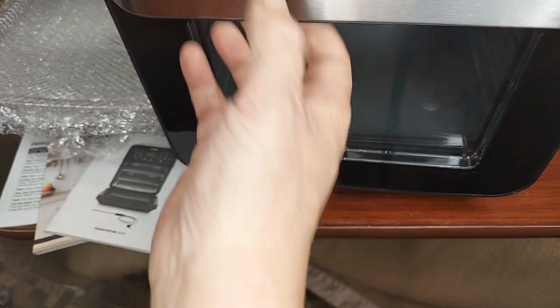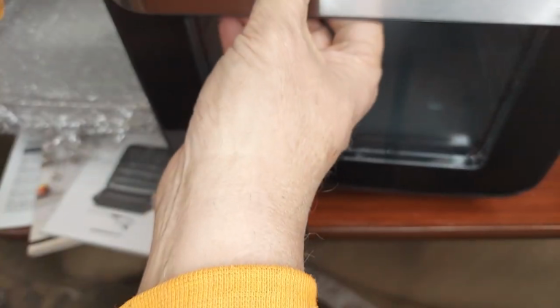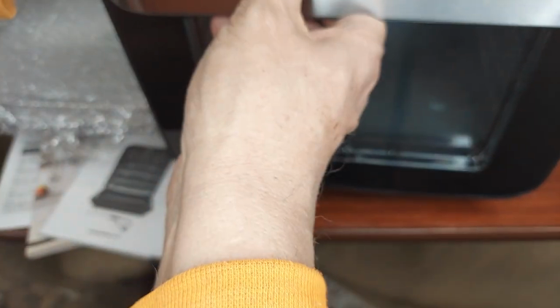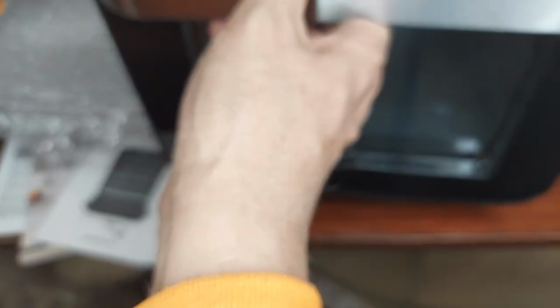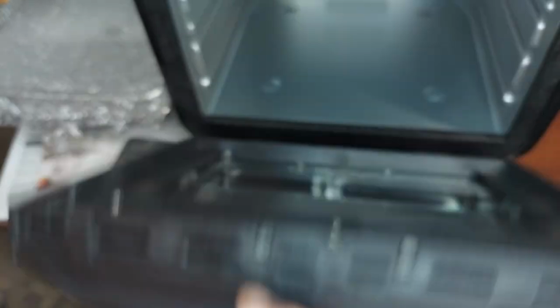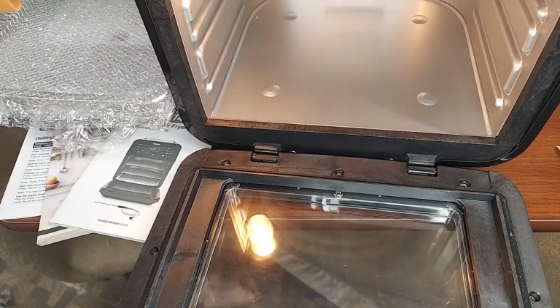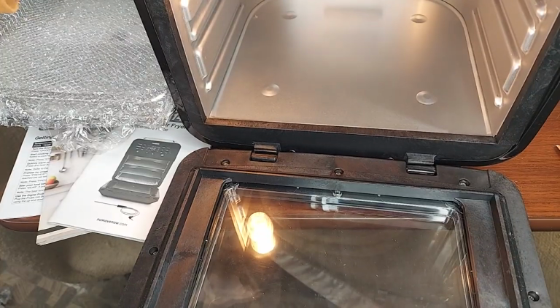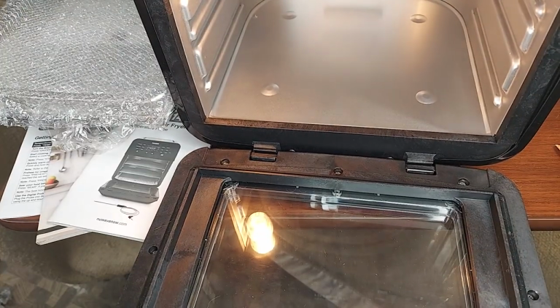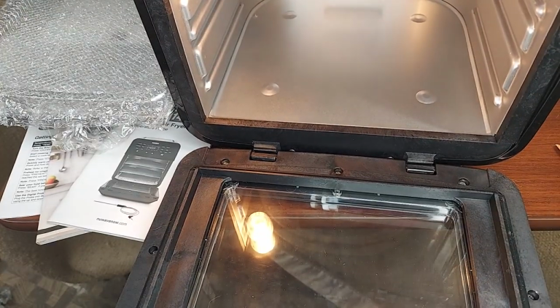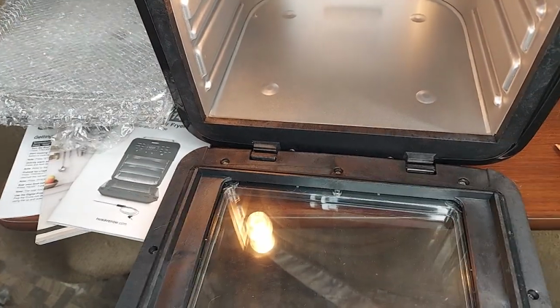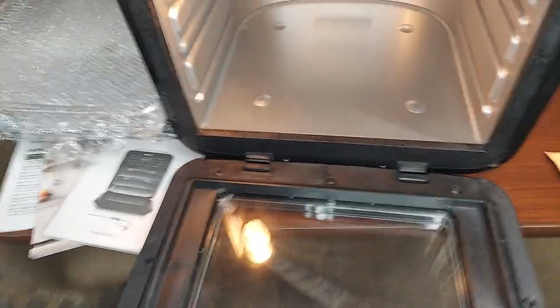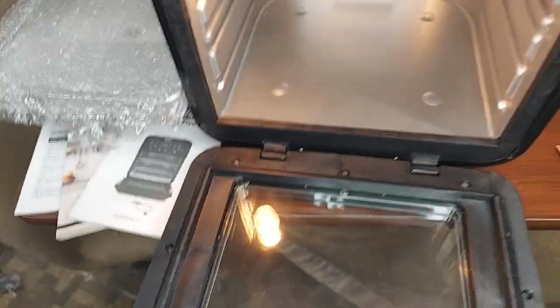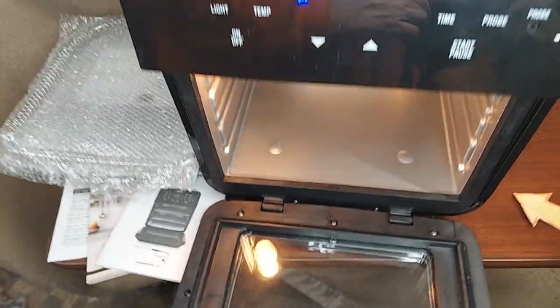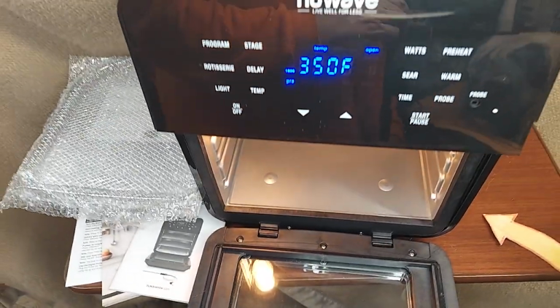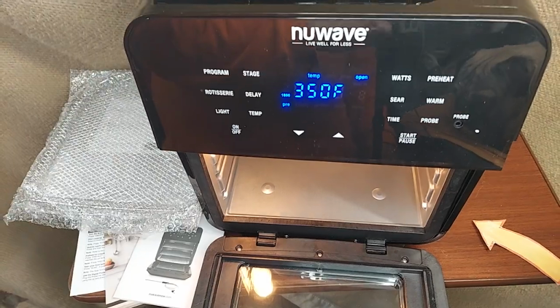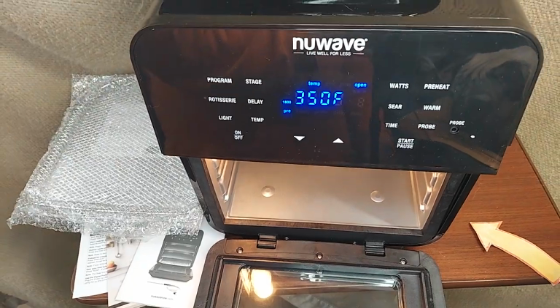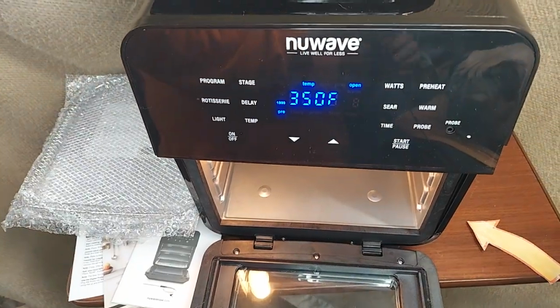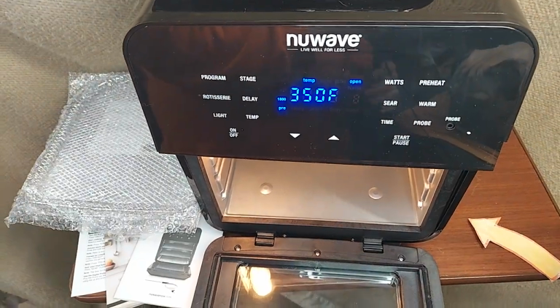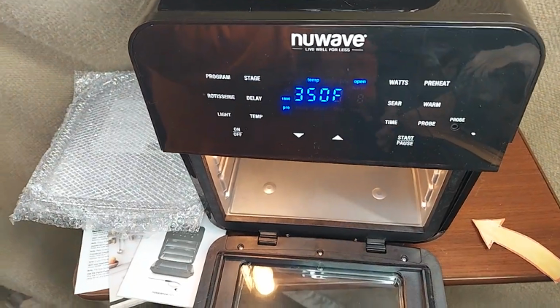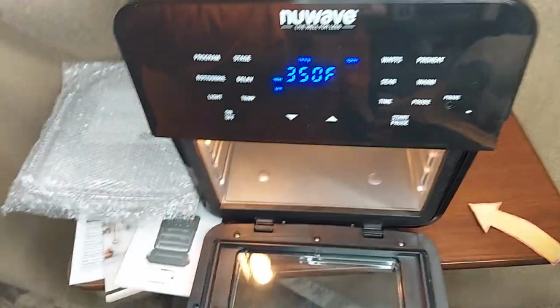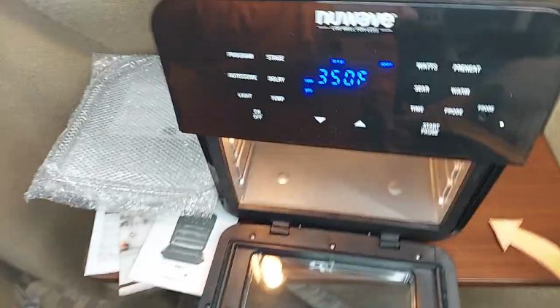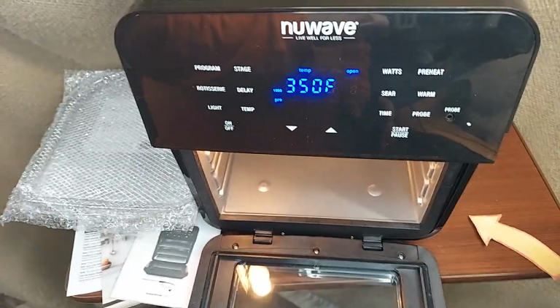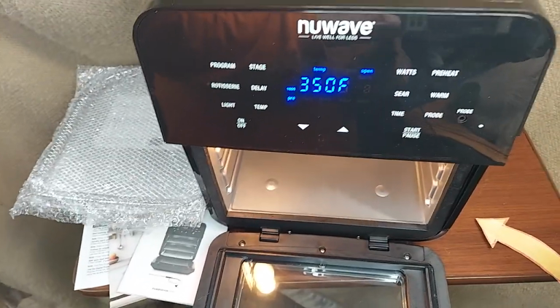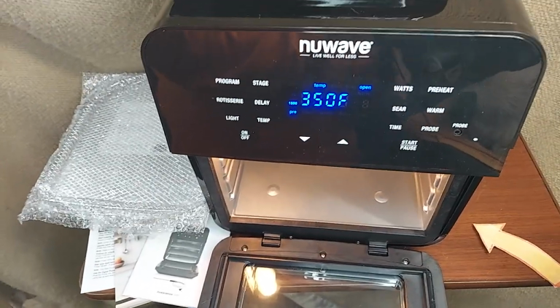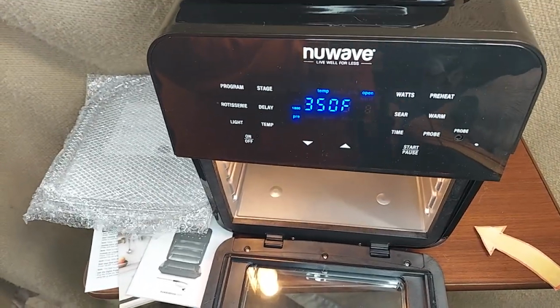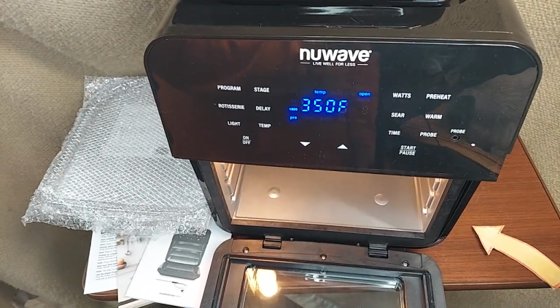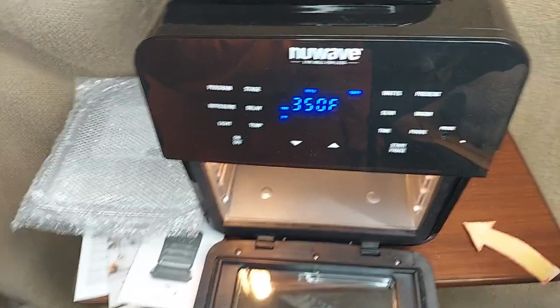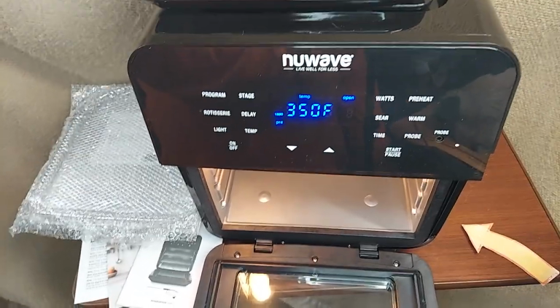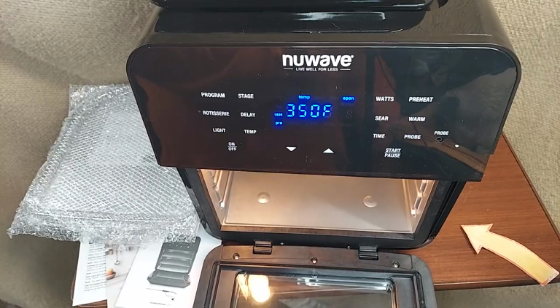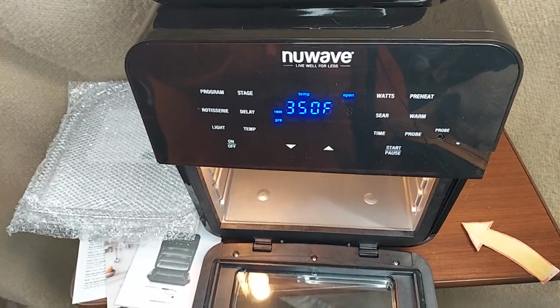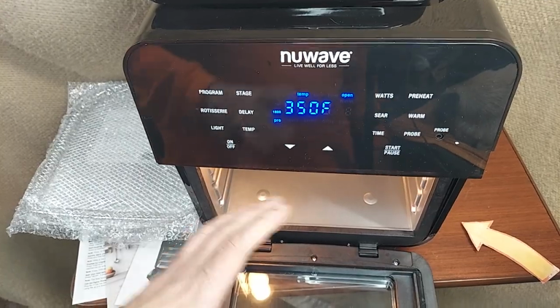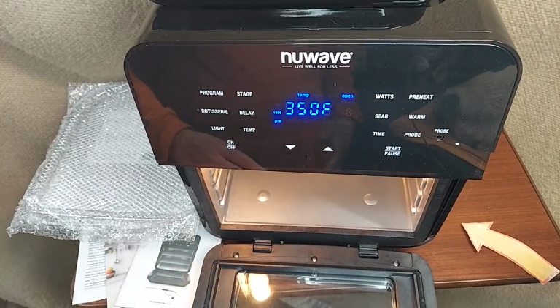The door is essentially an oven door — you get that little cool noise, and the light goes on when you open it. It's essentially an oven, but it's also a toaster oven, and of course it's also a 15-quart air fryer.